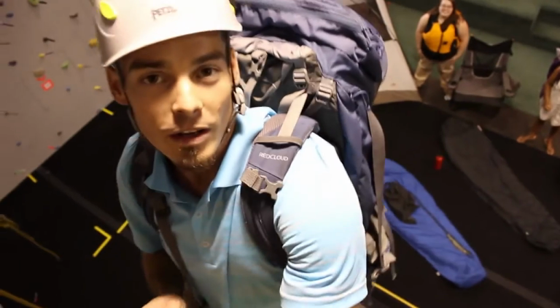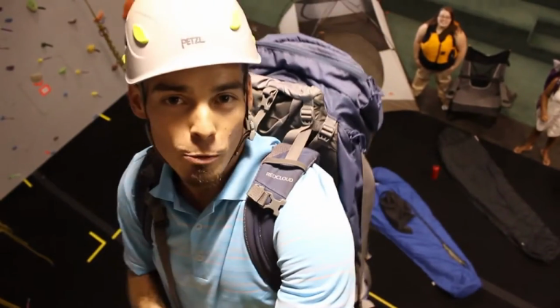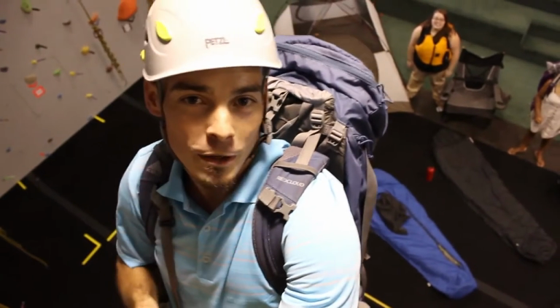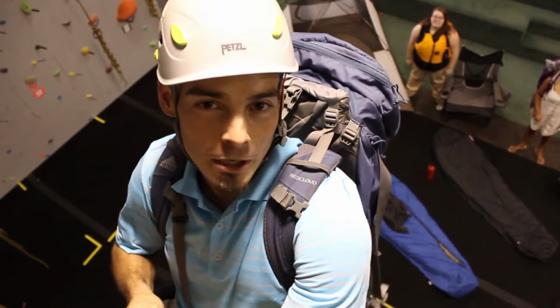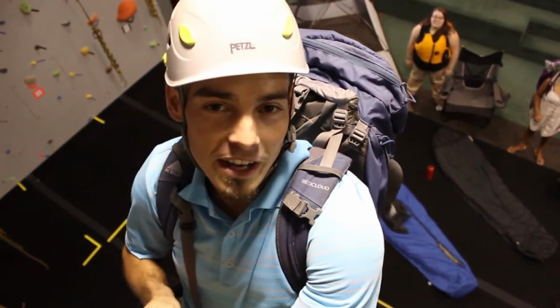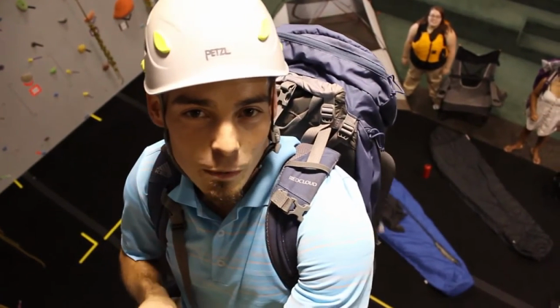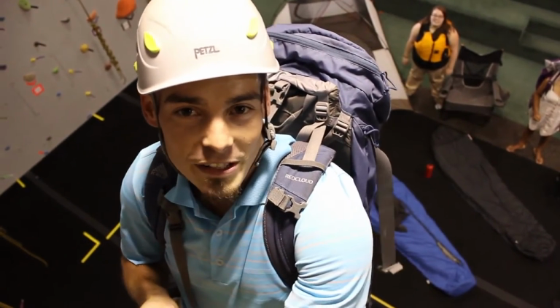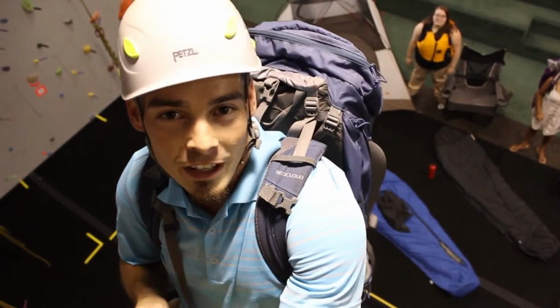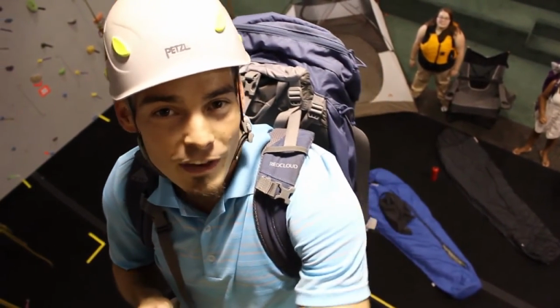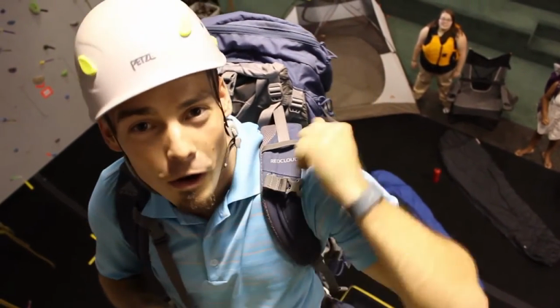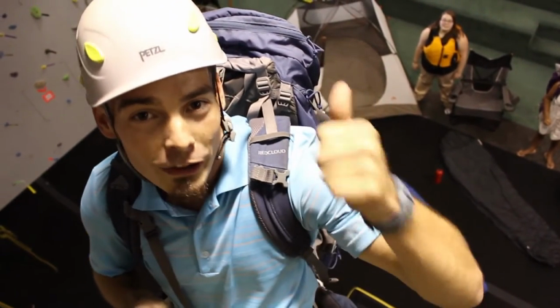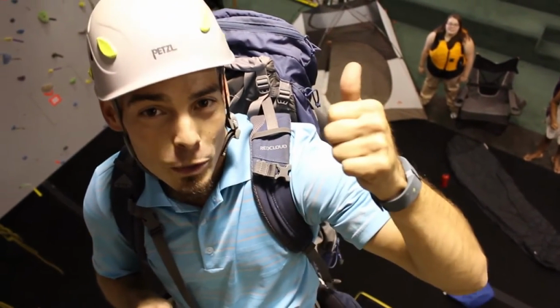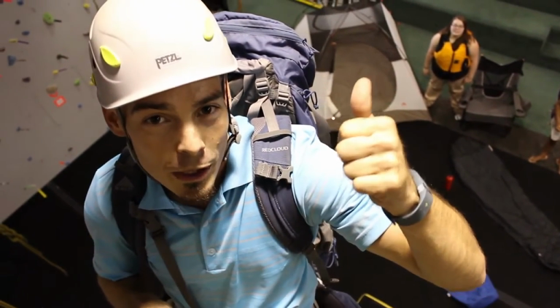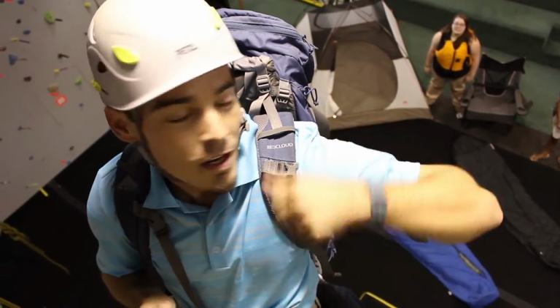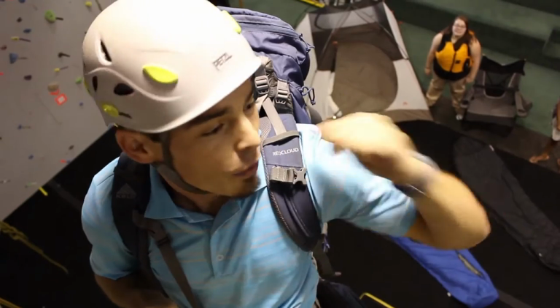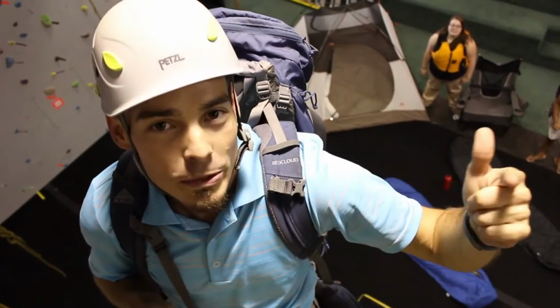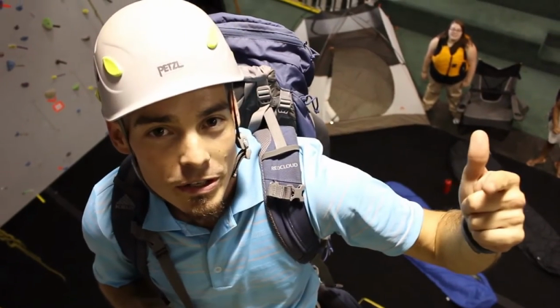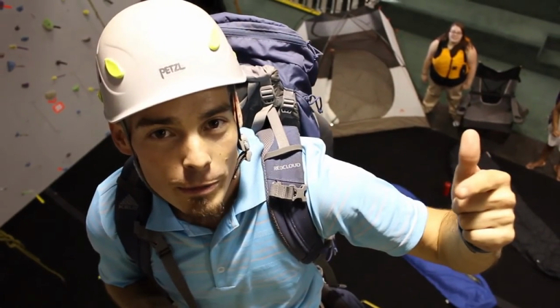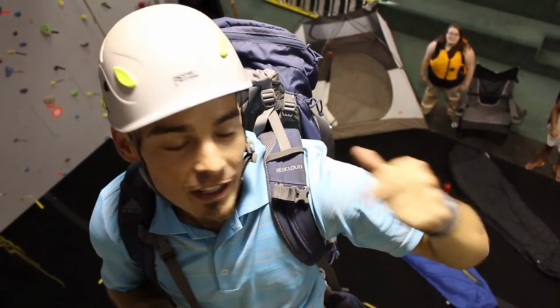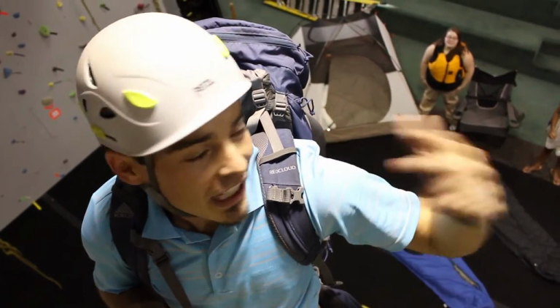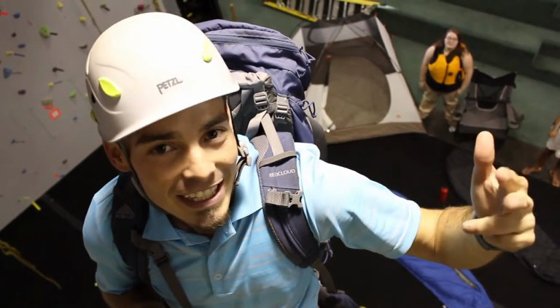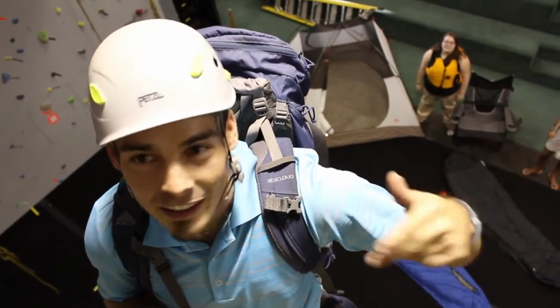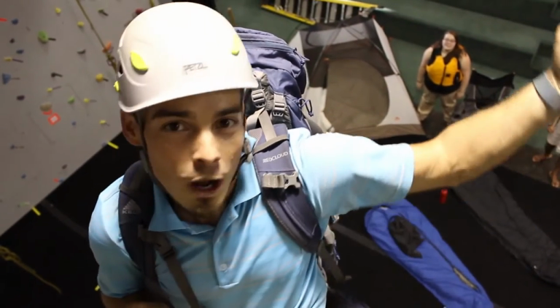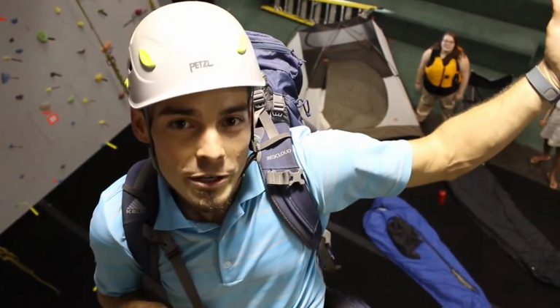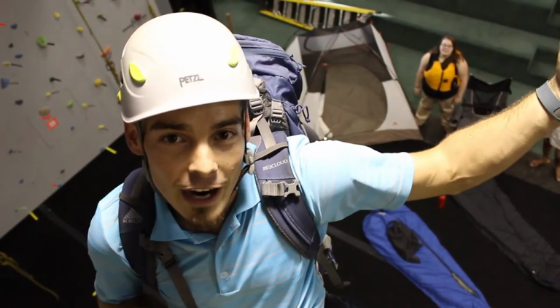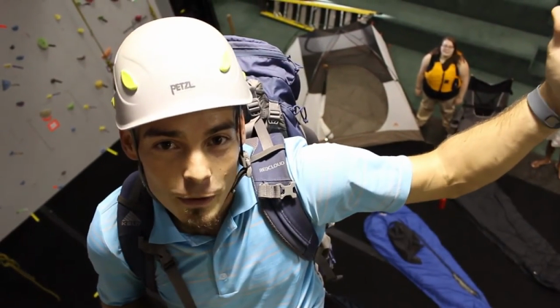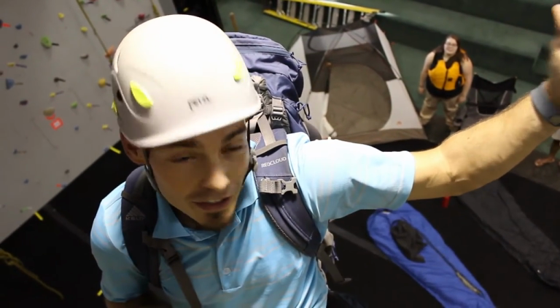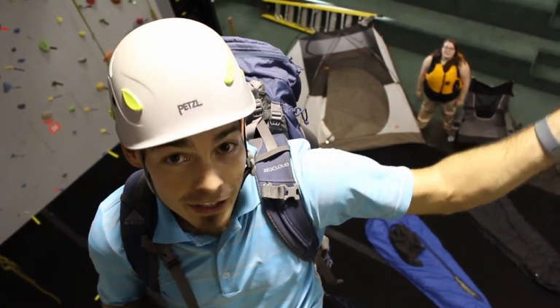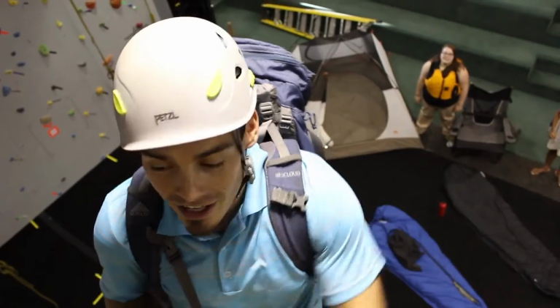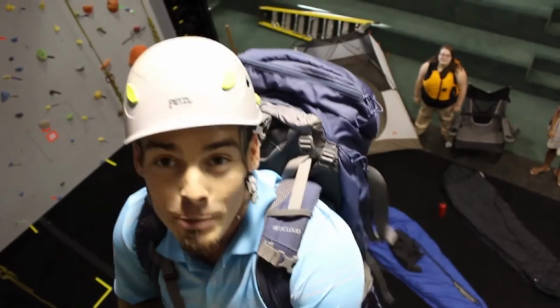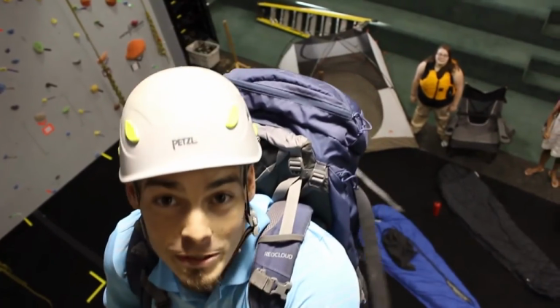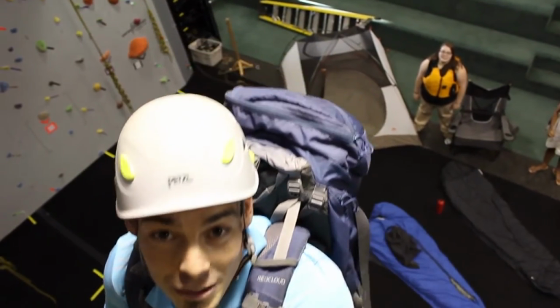So remember, come on down to the Outdoor Rec Center. We've got all the outdoor trips, the rental center equipment, clinics, and rock wall you could ever ask for. Until then, keep it outdoorsy Nashville.